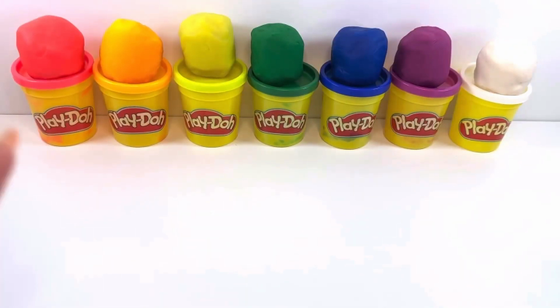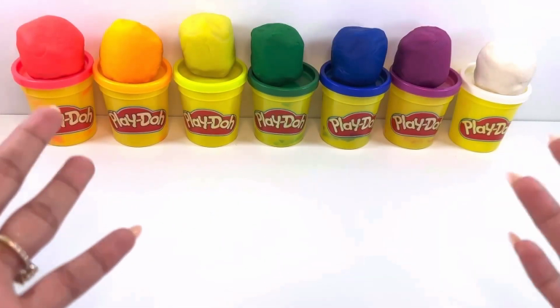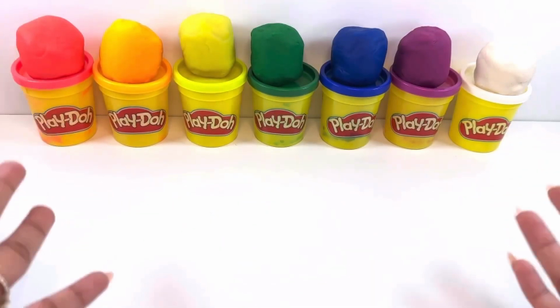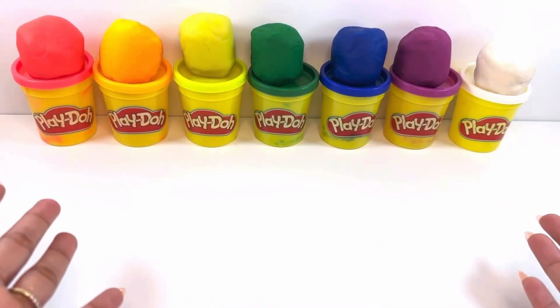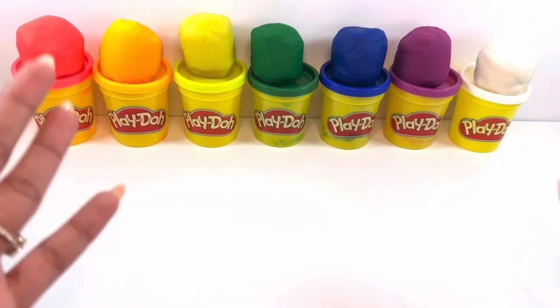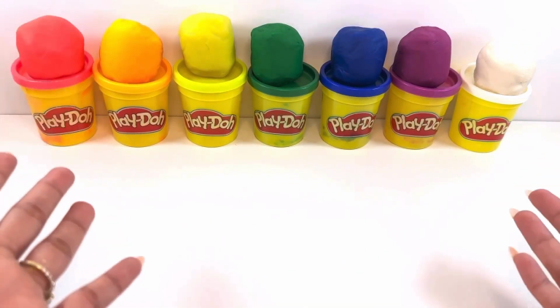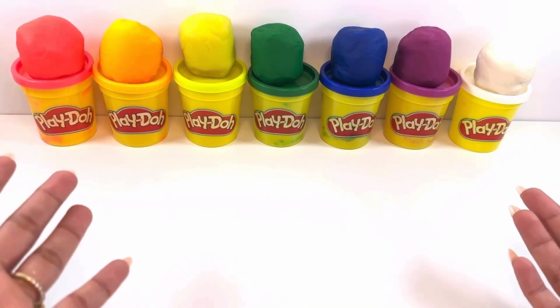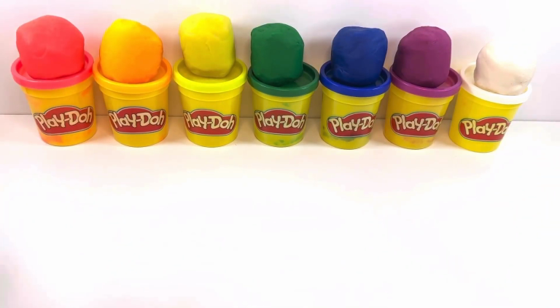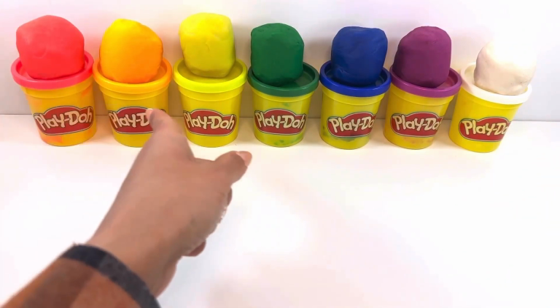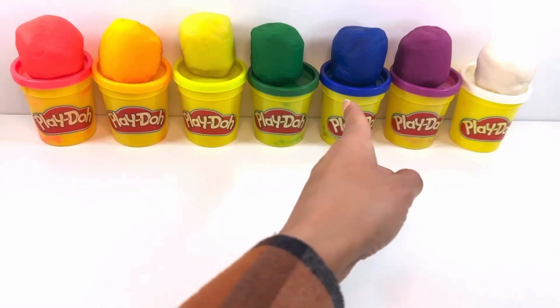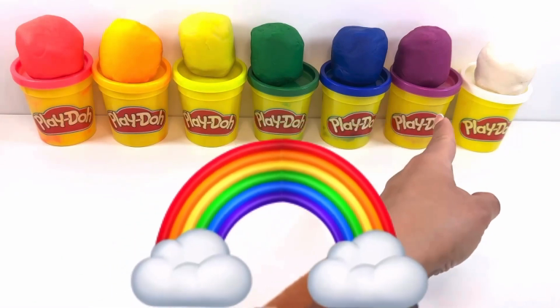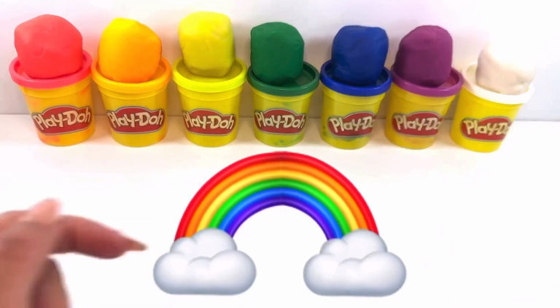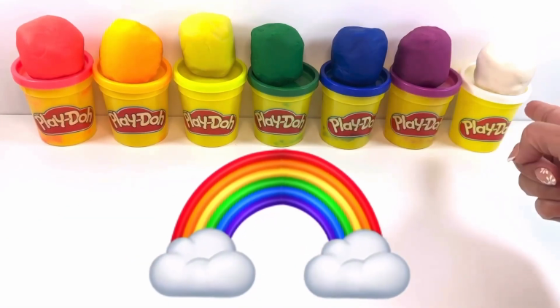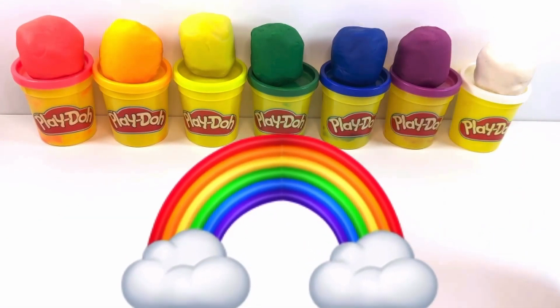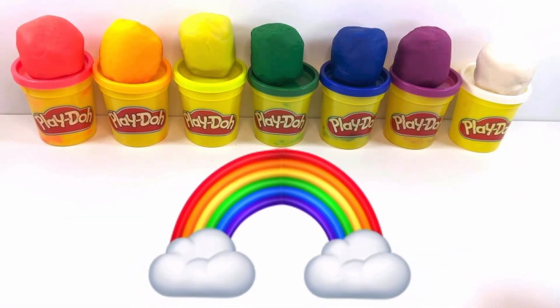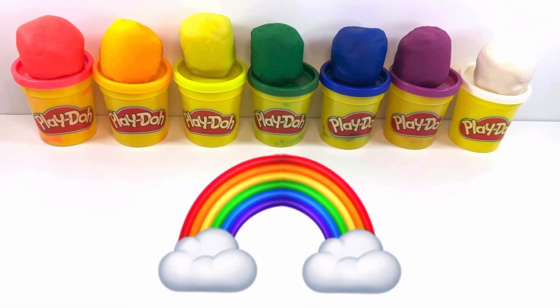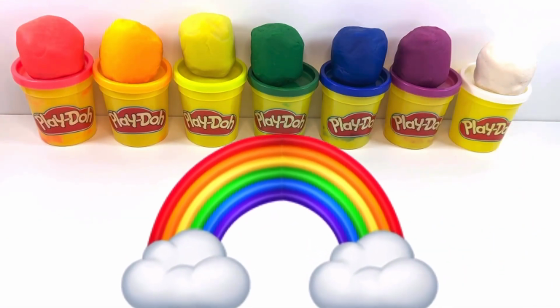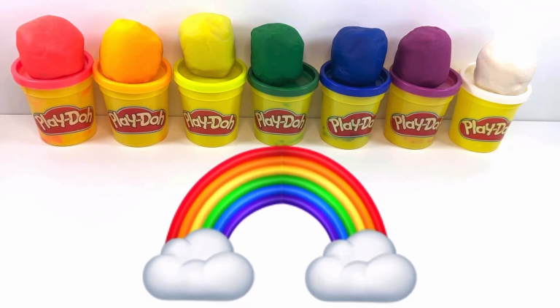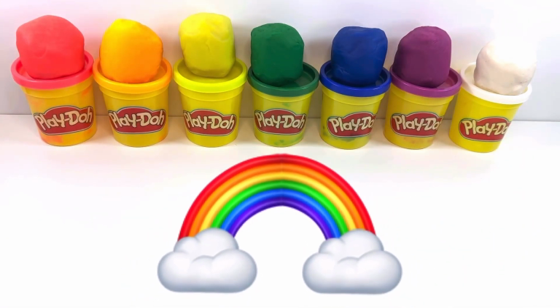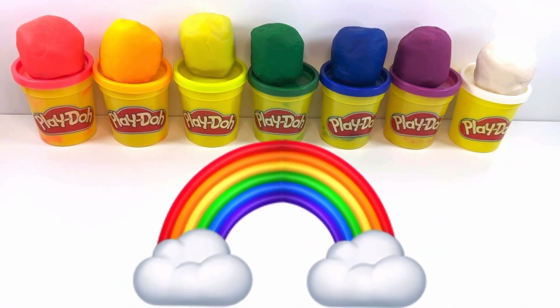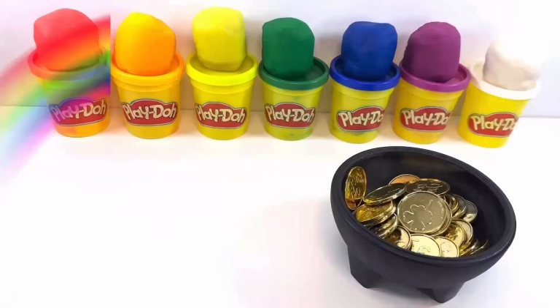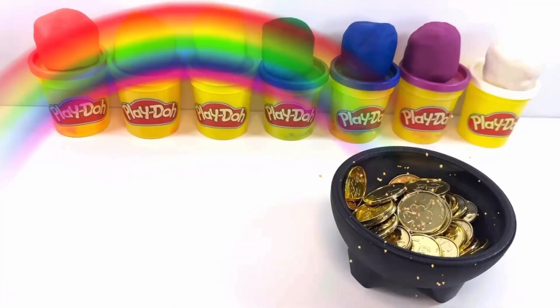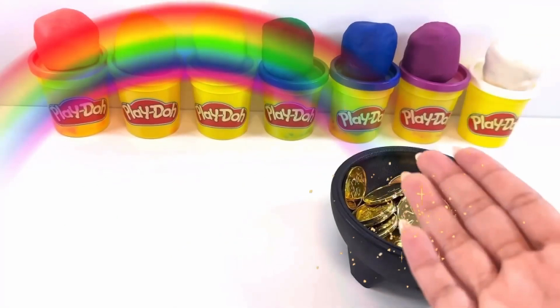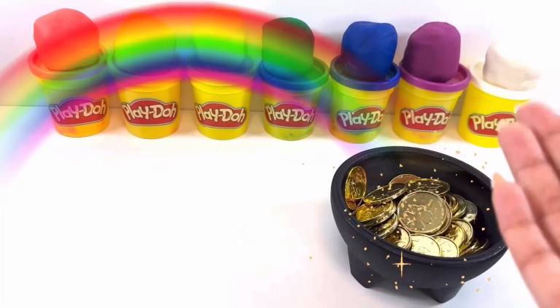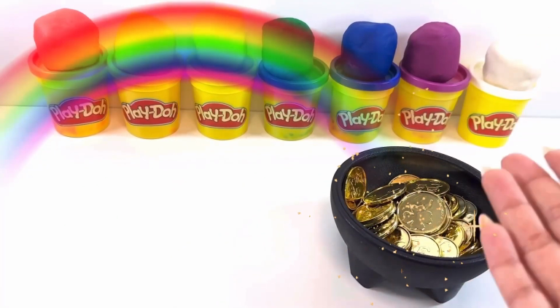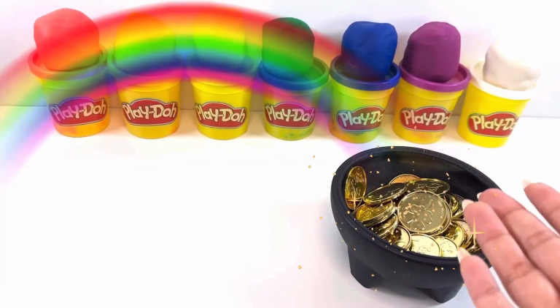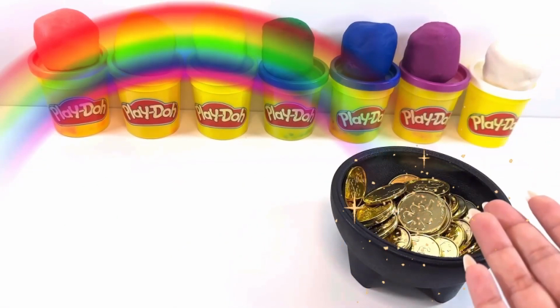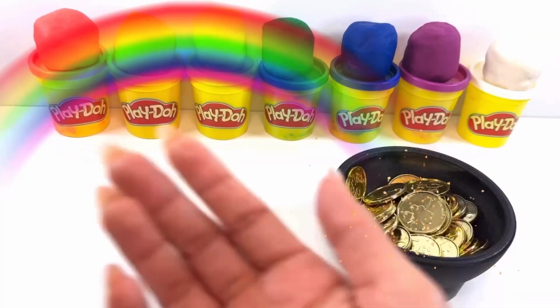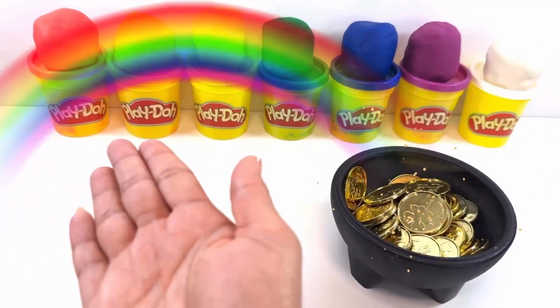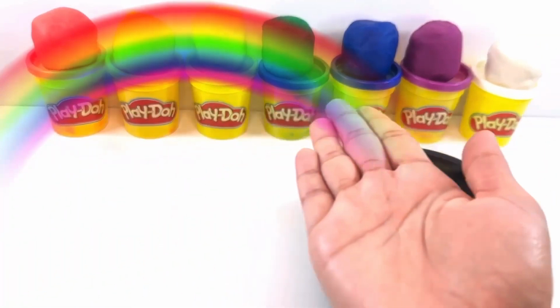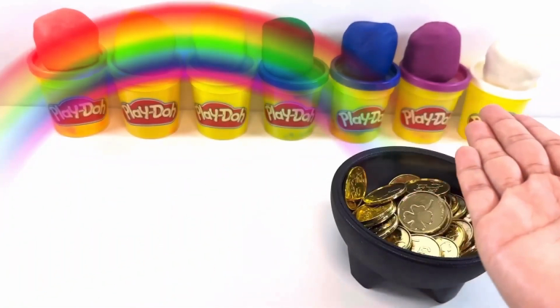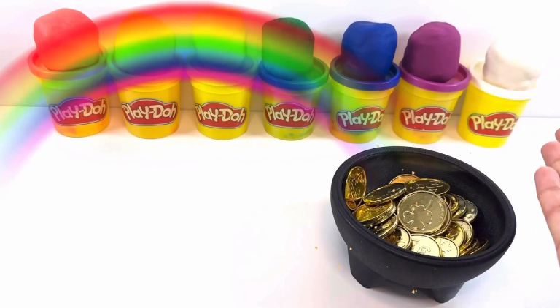Let's make fruits and vegetables with Play-Doh! Hooray! I have every color of the rainbow, and white like the clouds in the sky. The pot of gold at the end of the rainbow will help us decide what to make for each color.